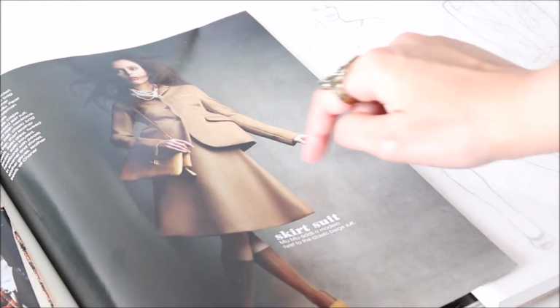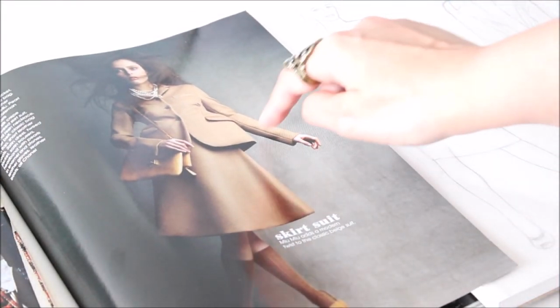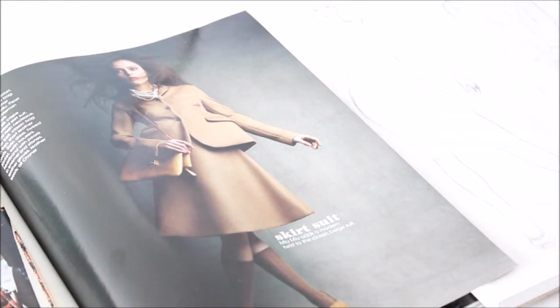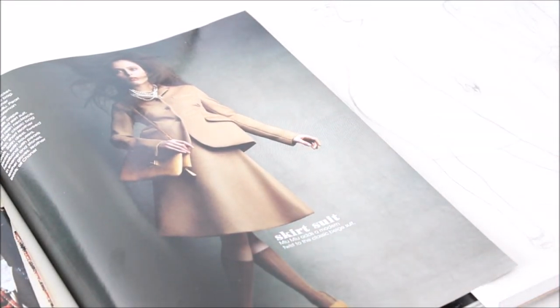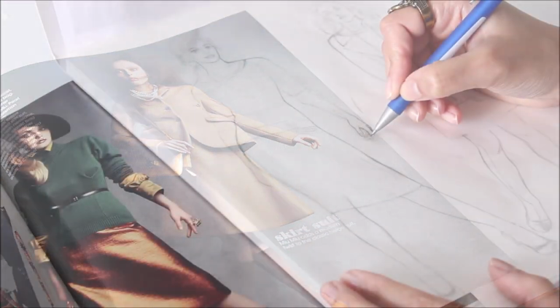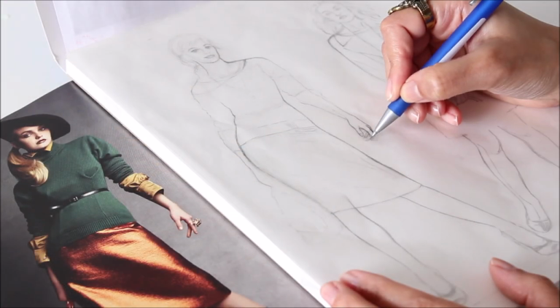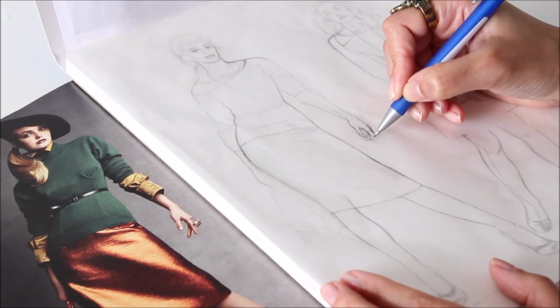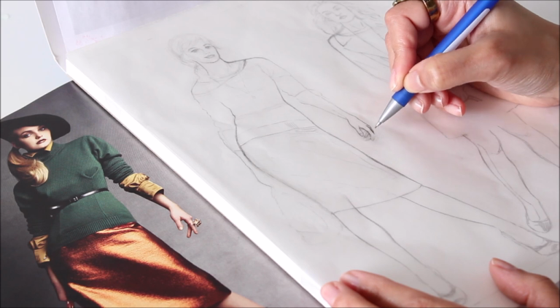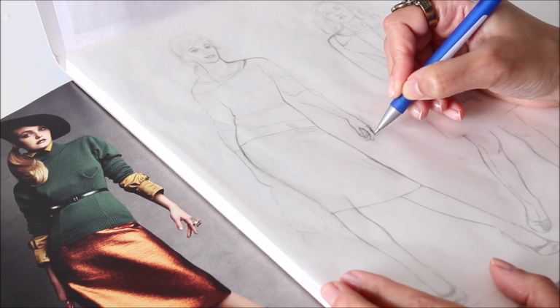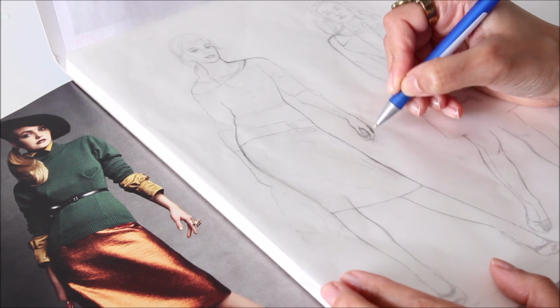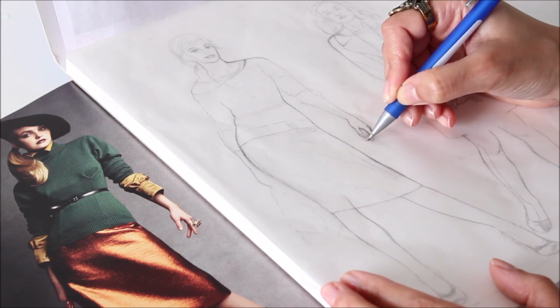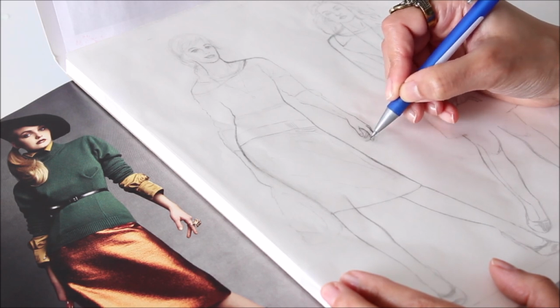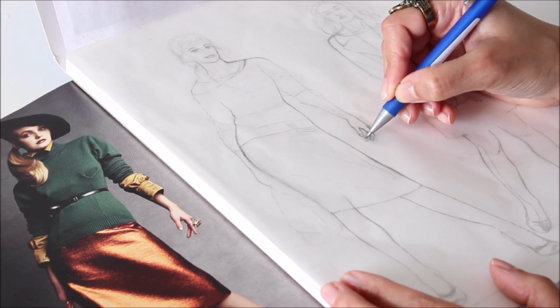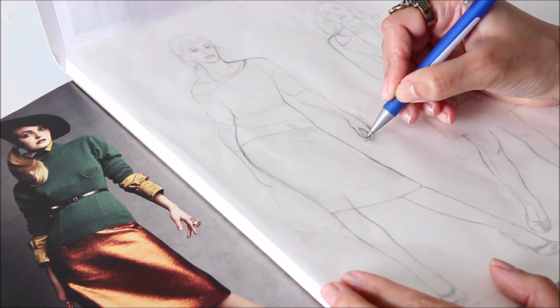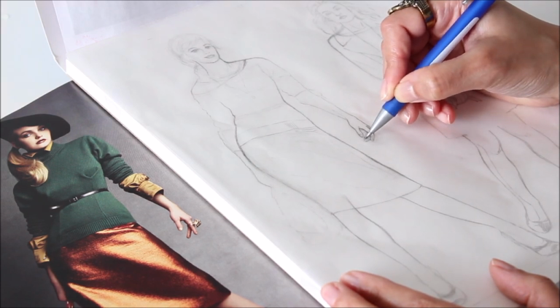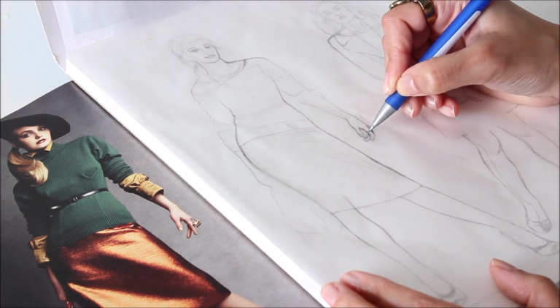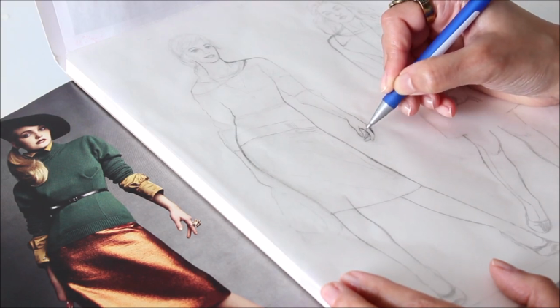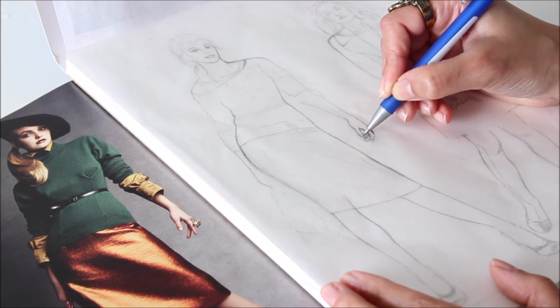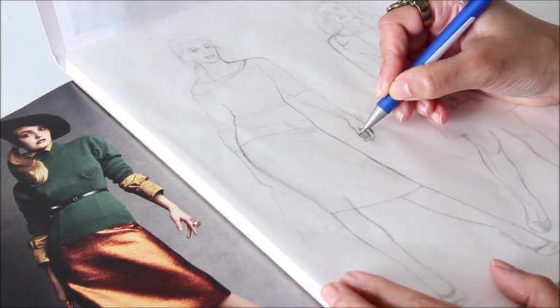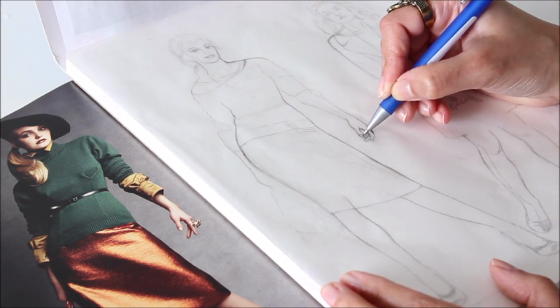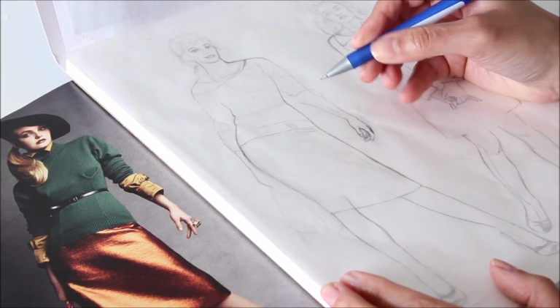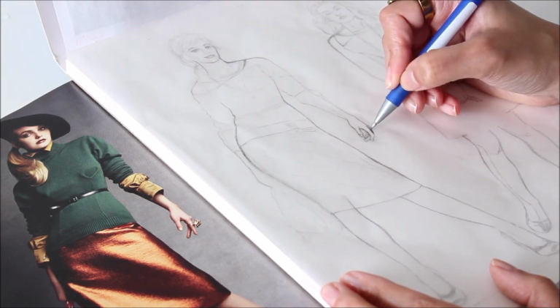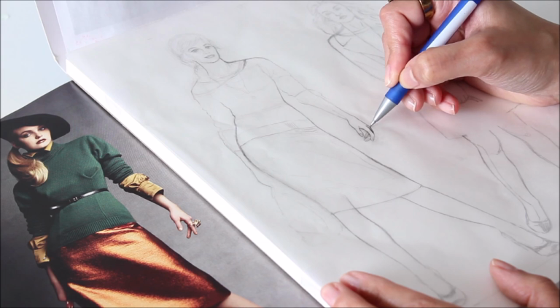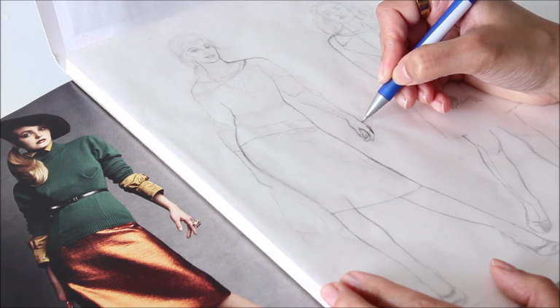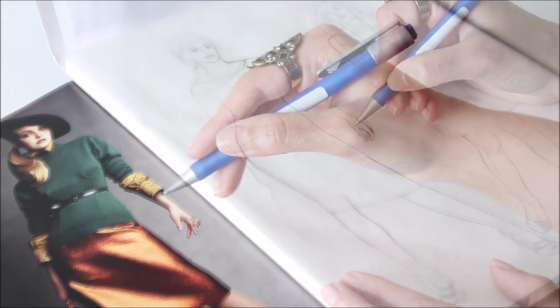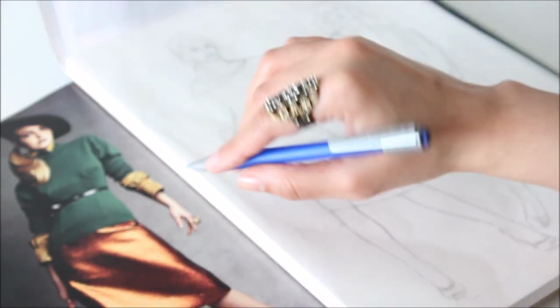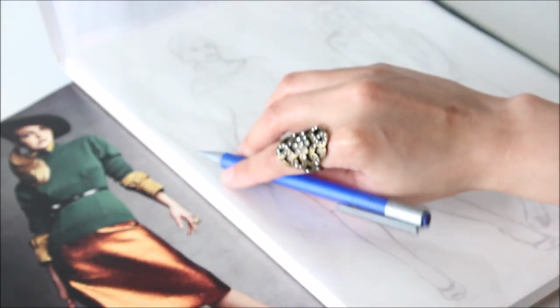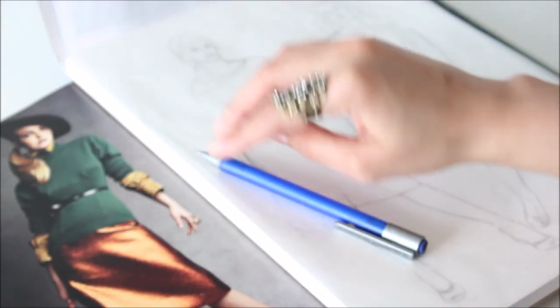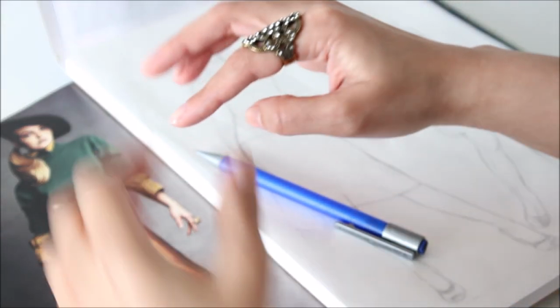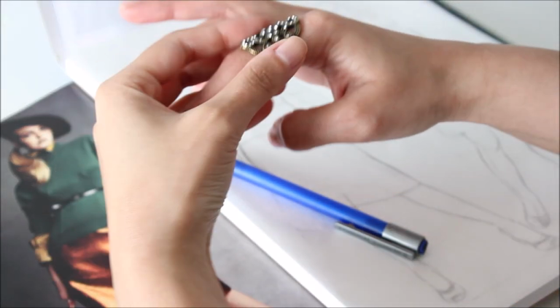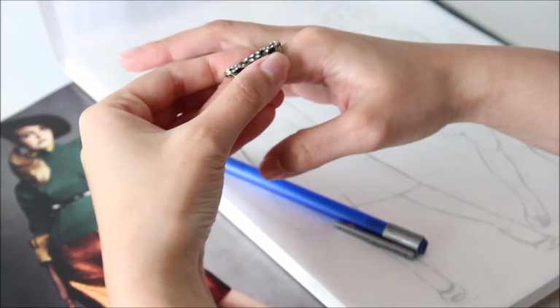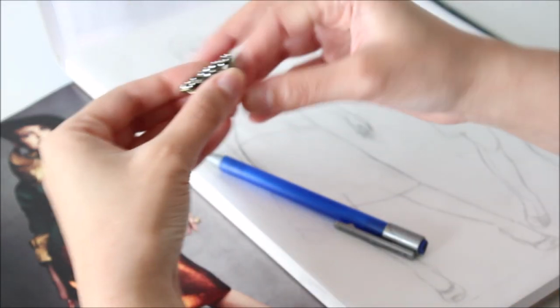Sometimes I combine elements from different pictures, or even from life. Fashion drawing was one of my favorite pastimes when I was a kid — I spent many hours imagining fancy outfits paired with high-heeled shoes.